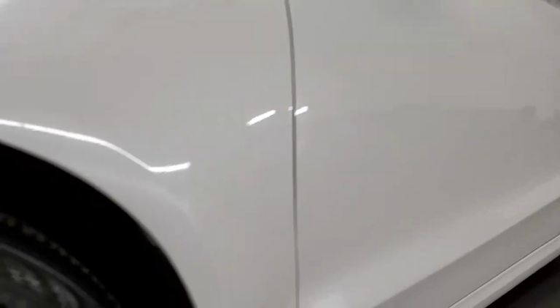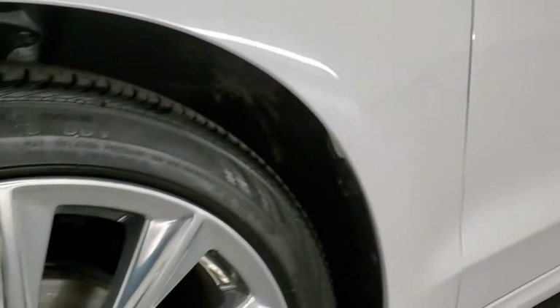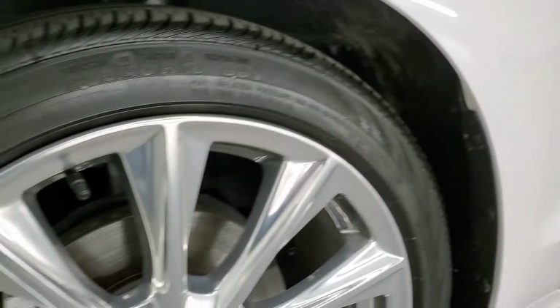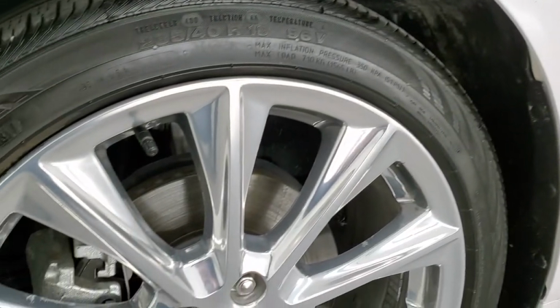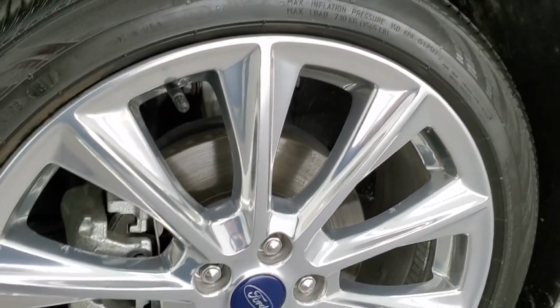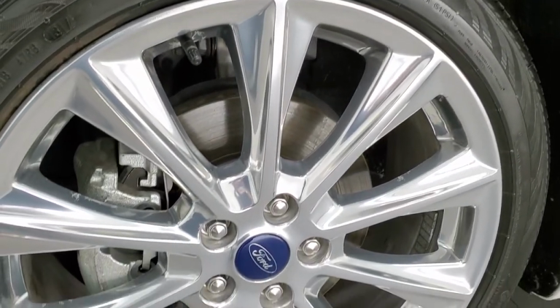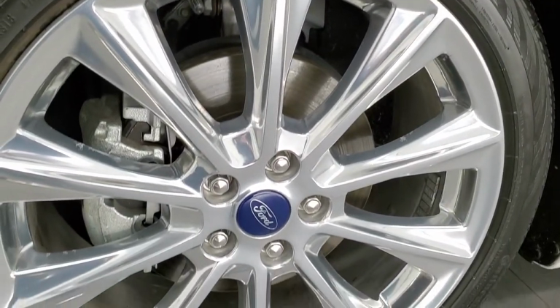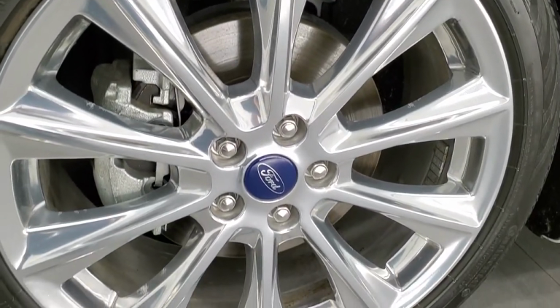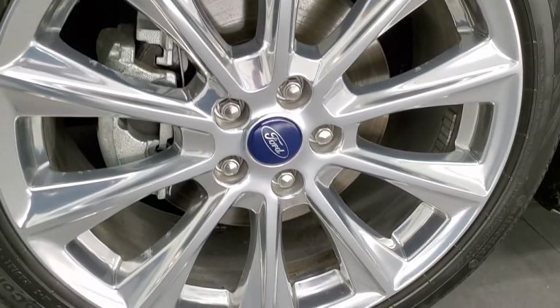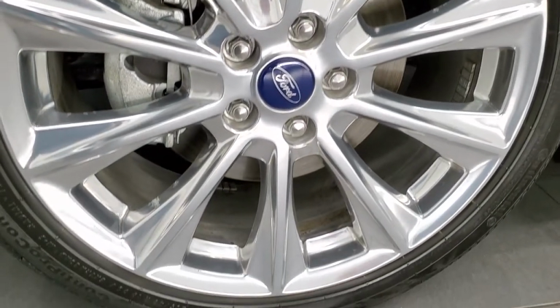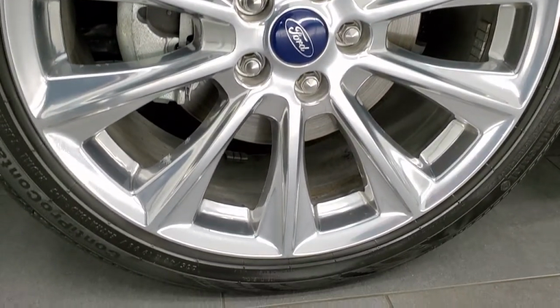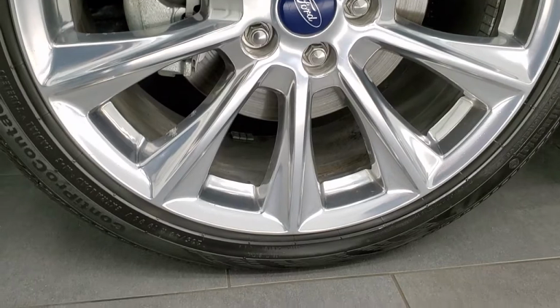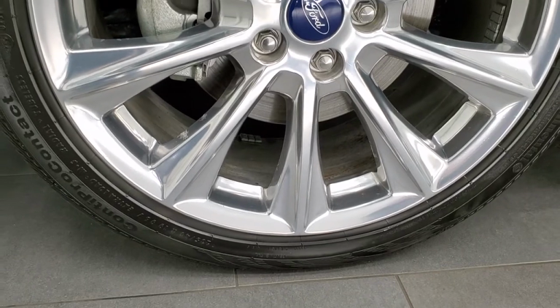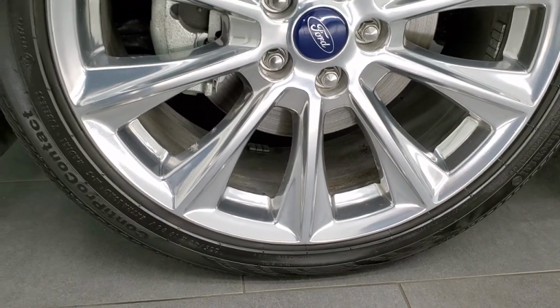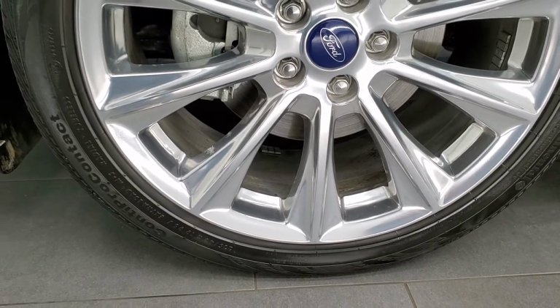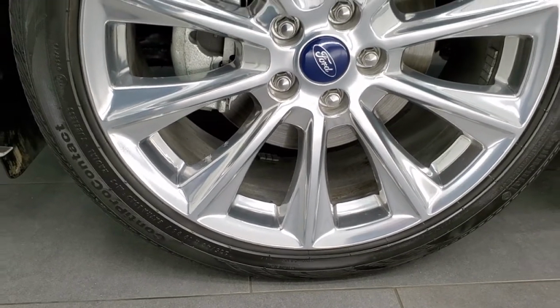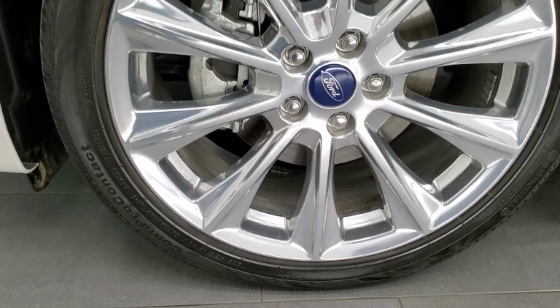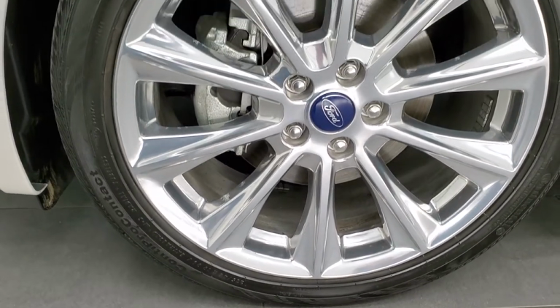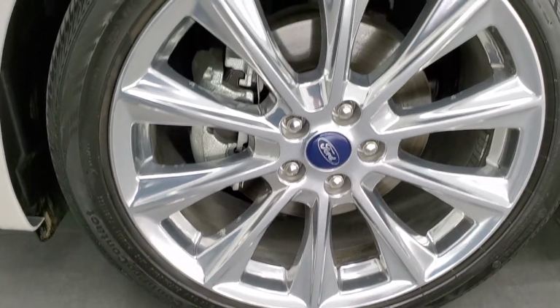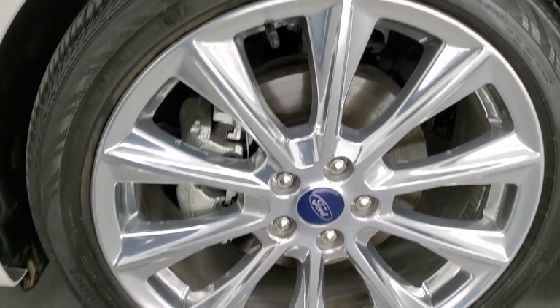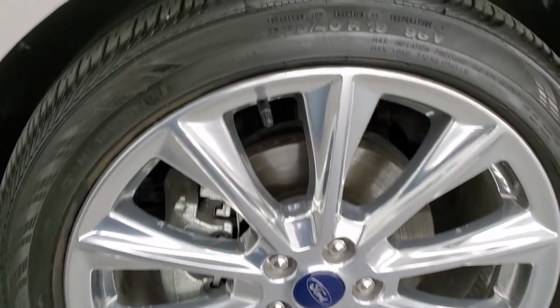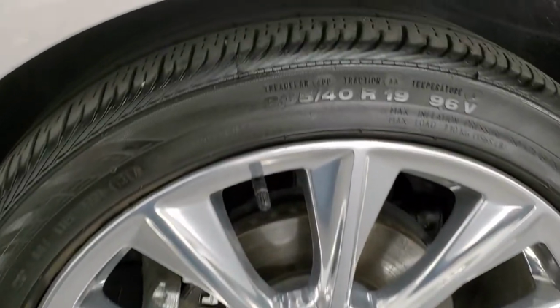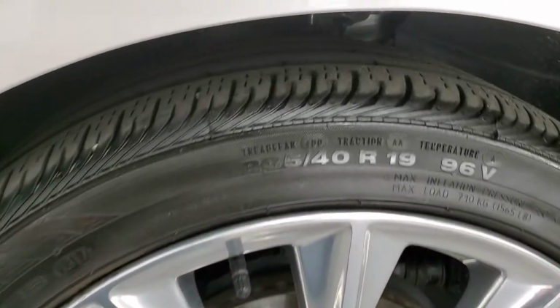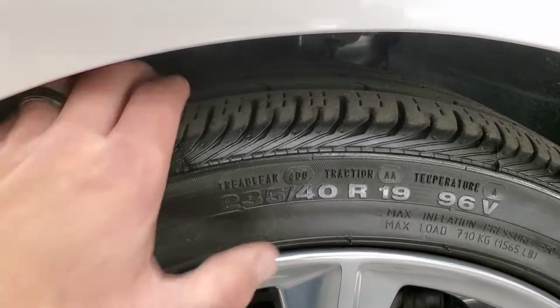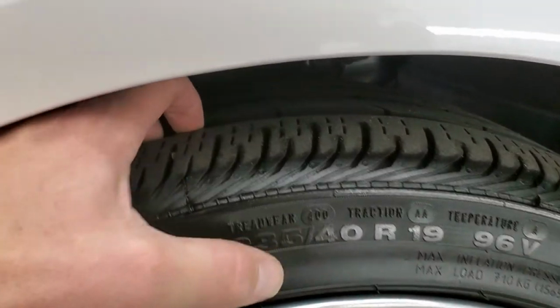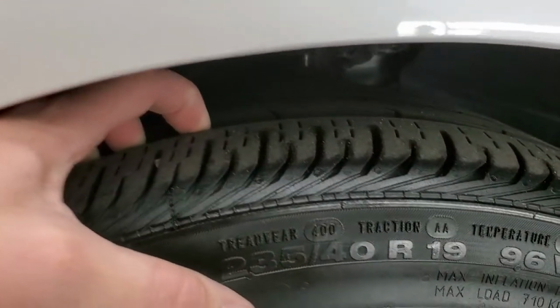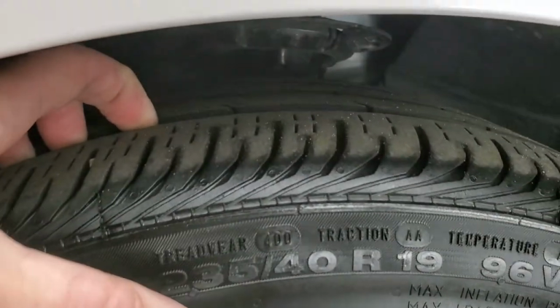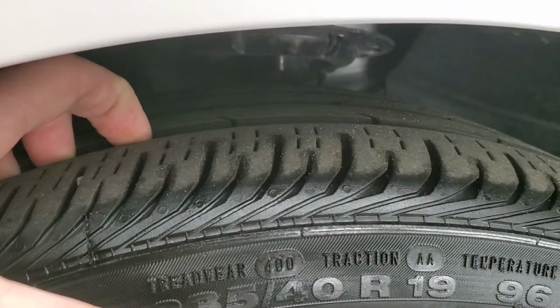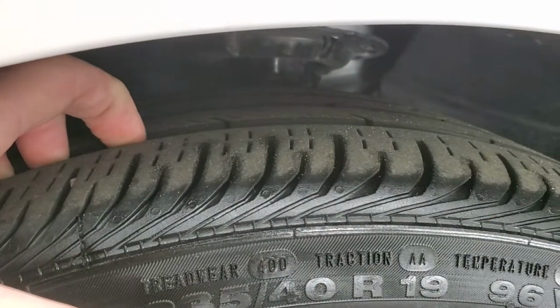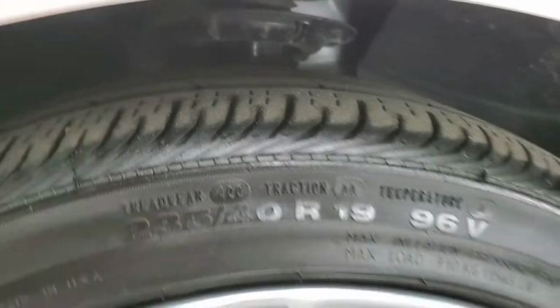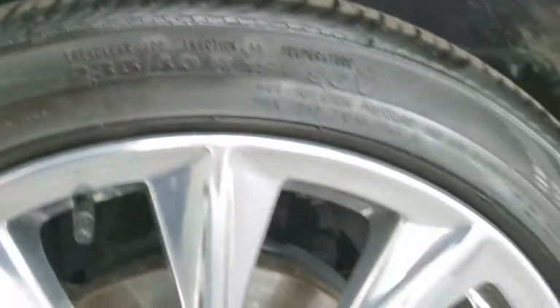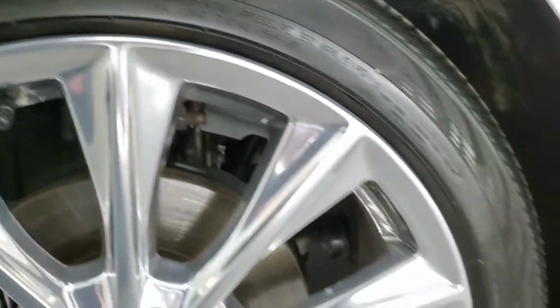This one comes with 19-inch polished aluminum rims, and they are in really nice shape. It has Continental ContiProContact tires — these are 235/40 R19s, and they have right around half the tread left on them.